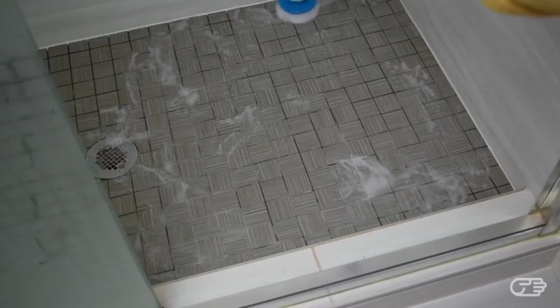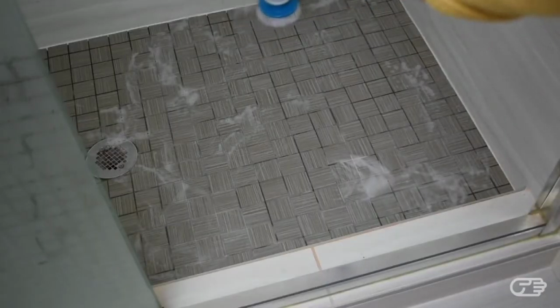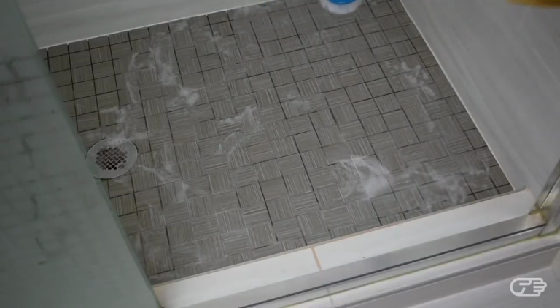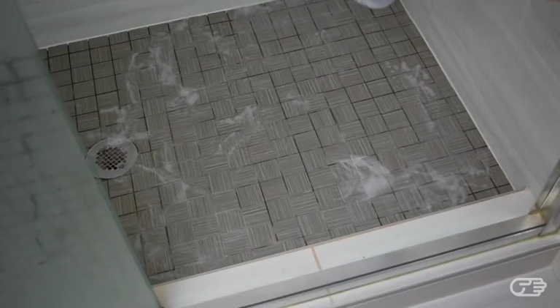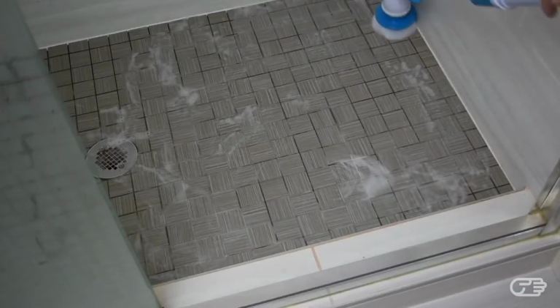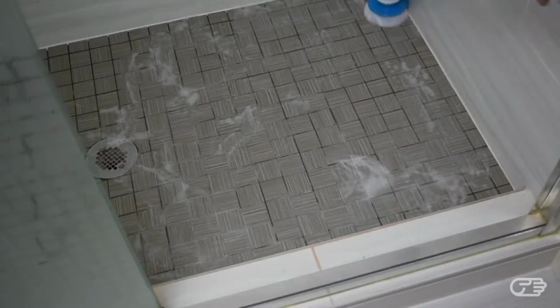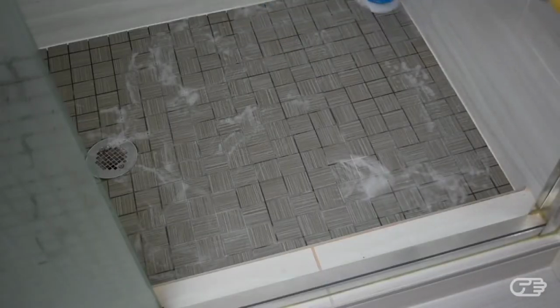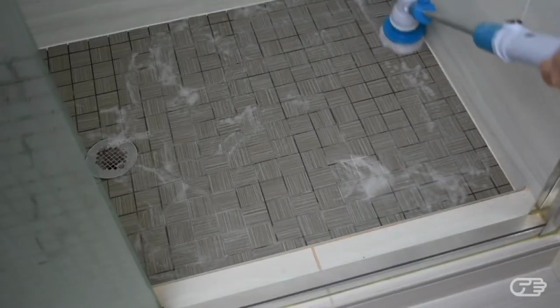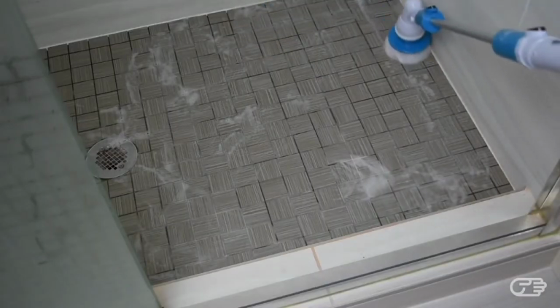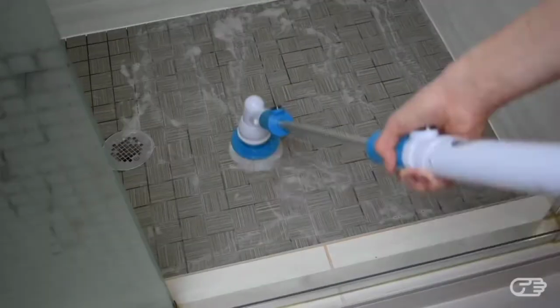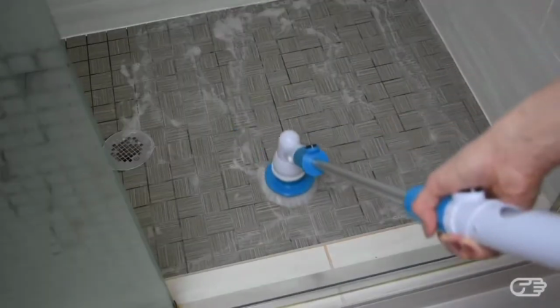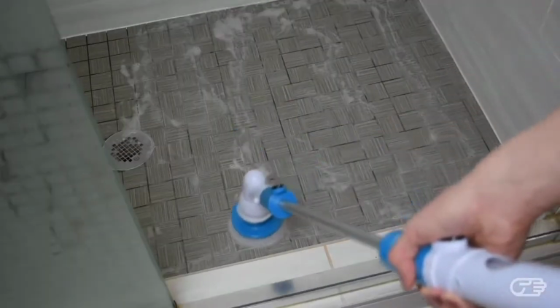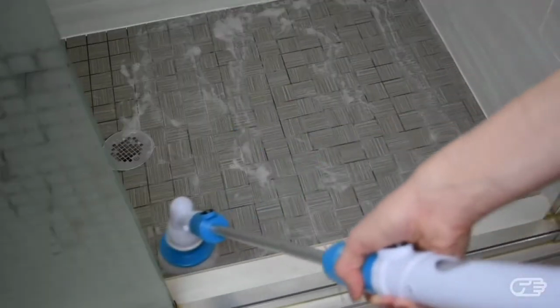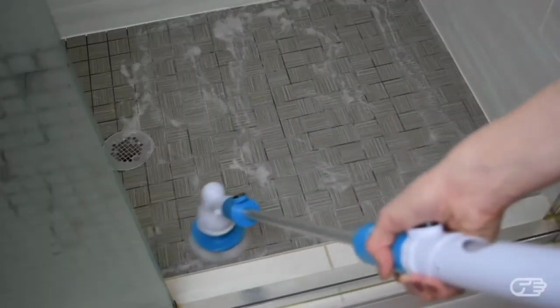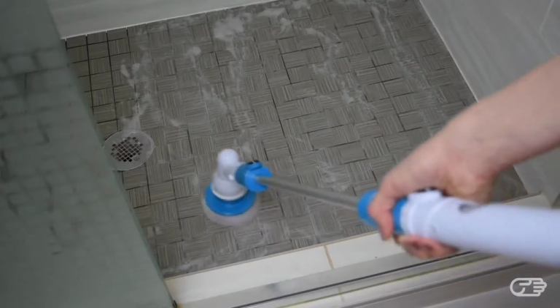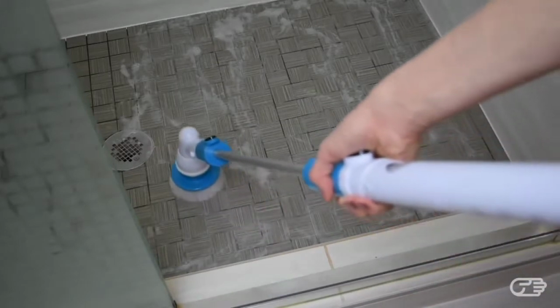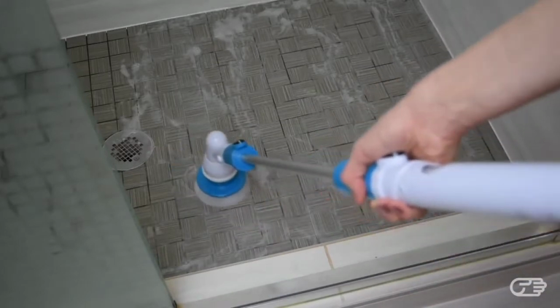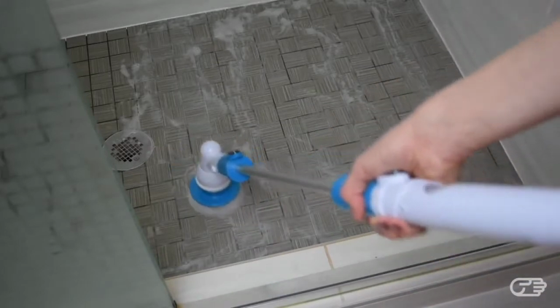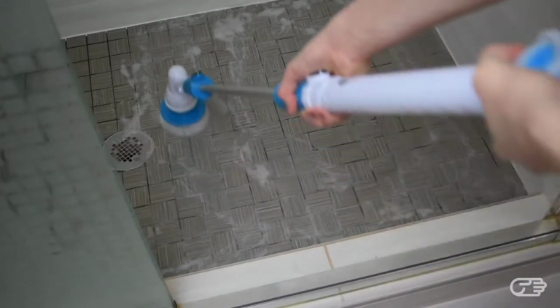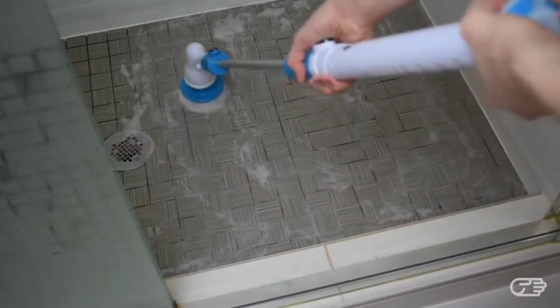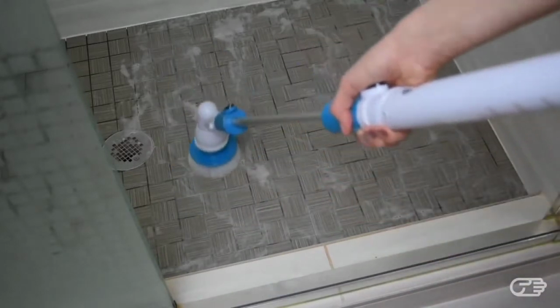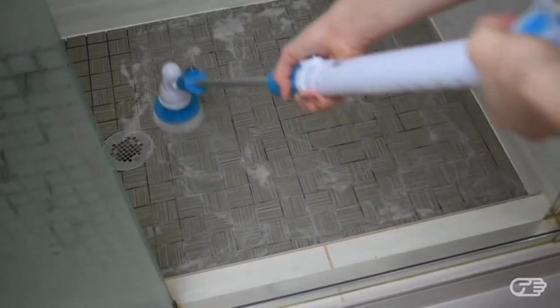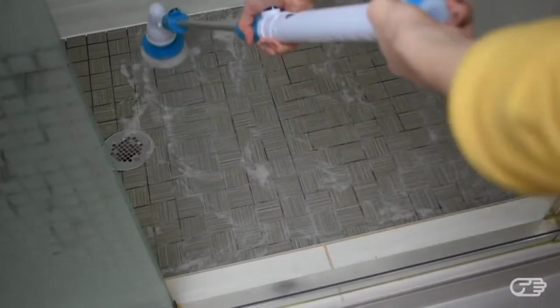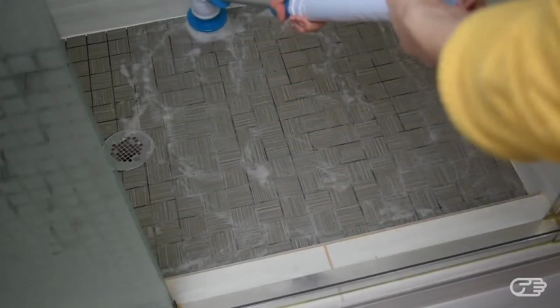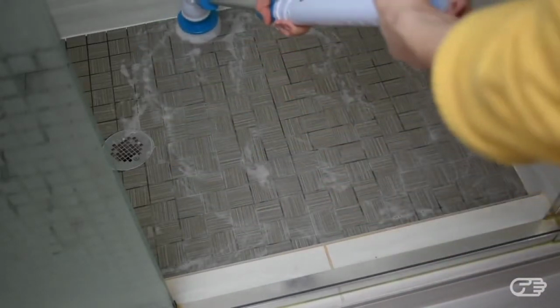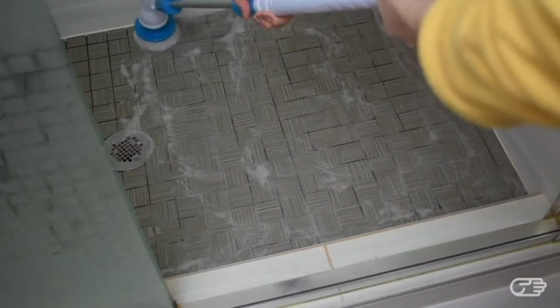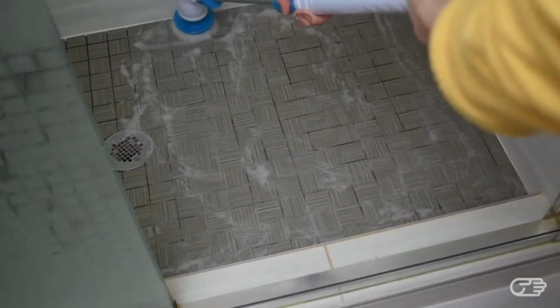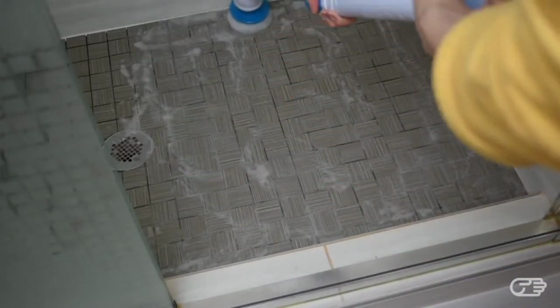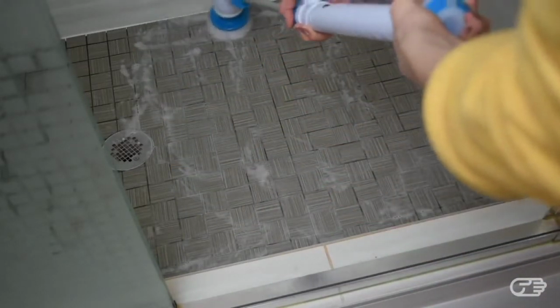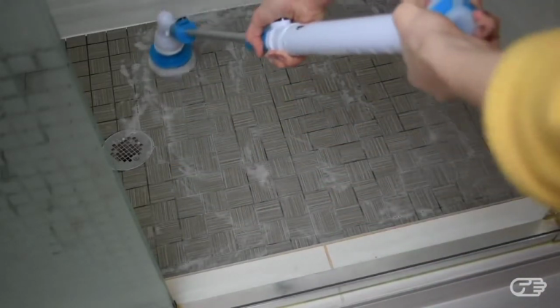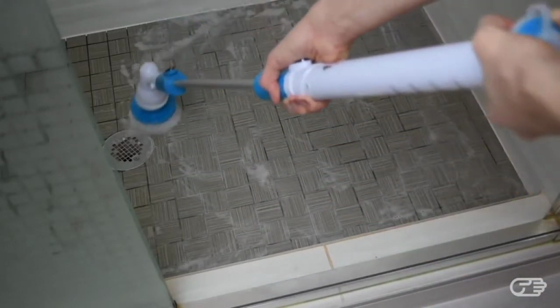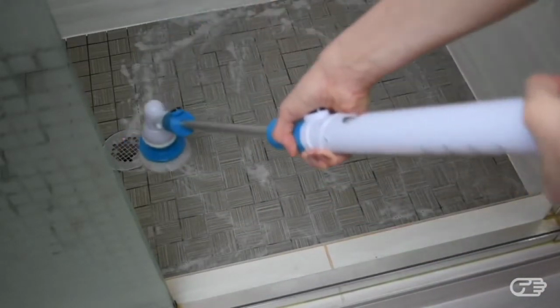It has a tendency to pull the entire brush to the right, so while you don't necessarily have to press it down on the brush, I did have to apply some pressure to direct the brush where I wanted it to go.